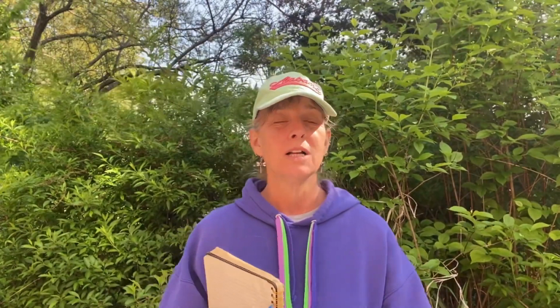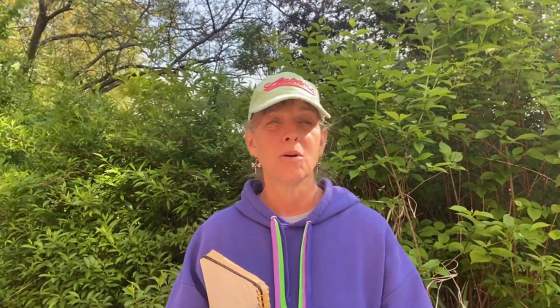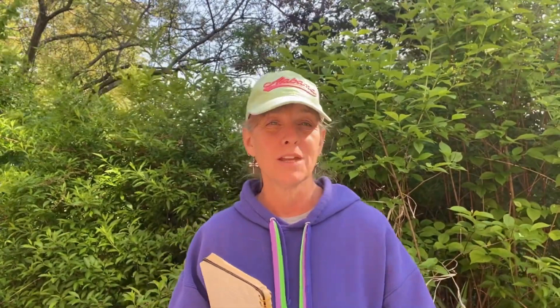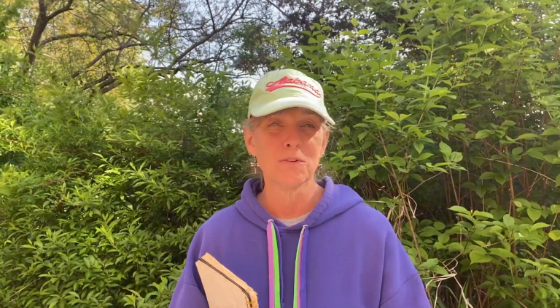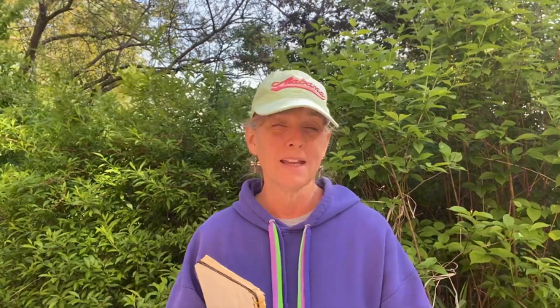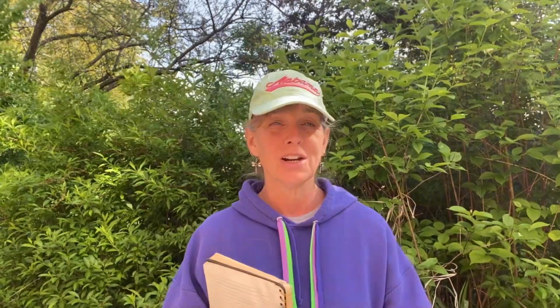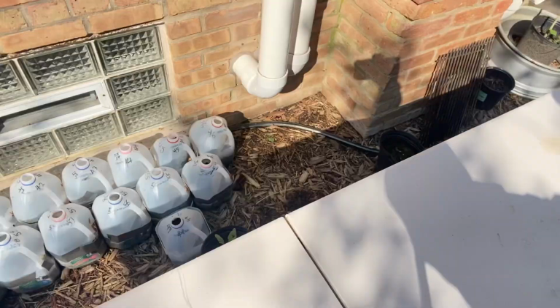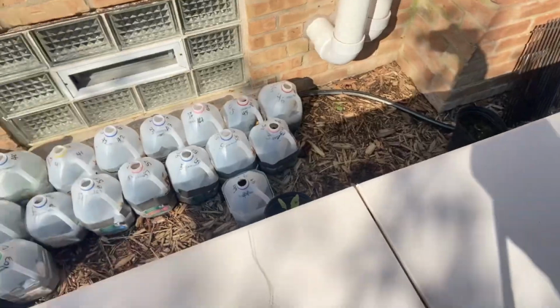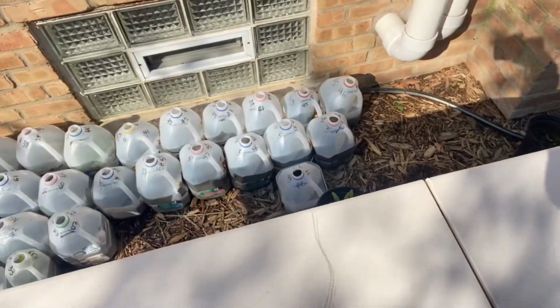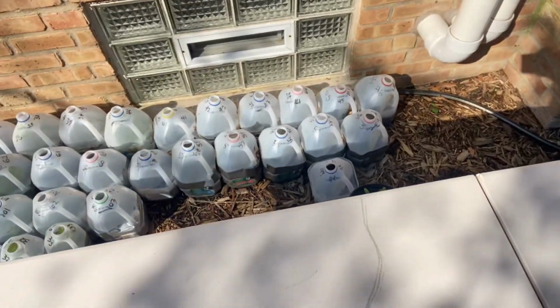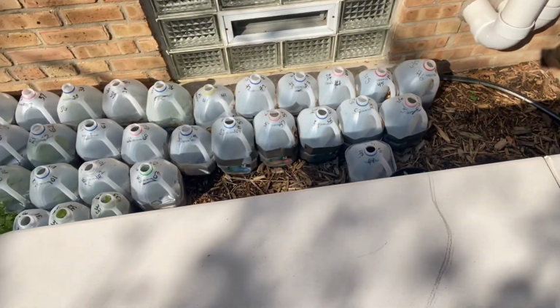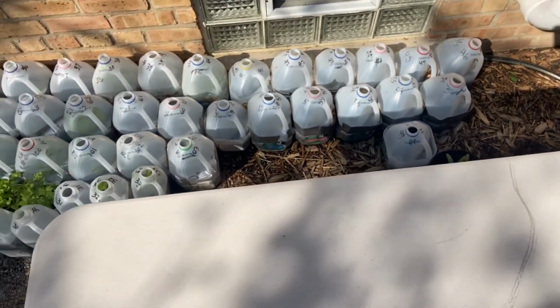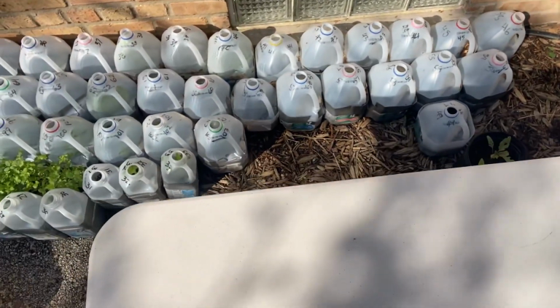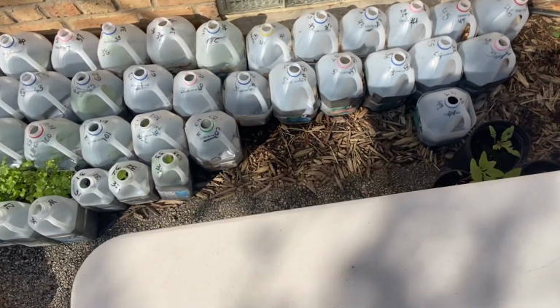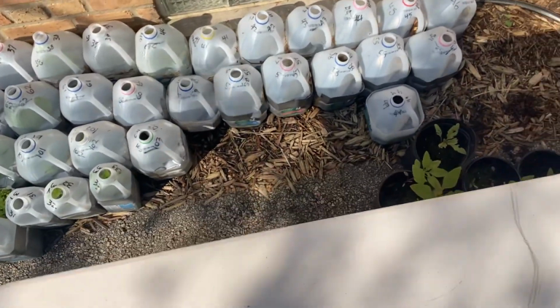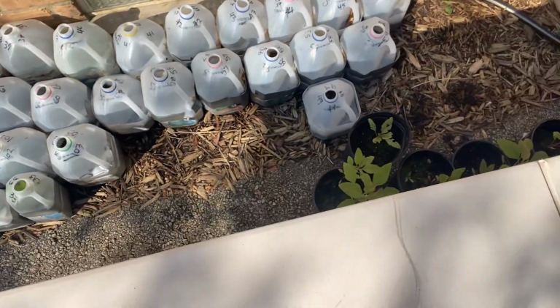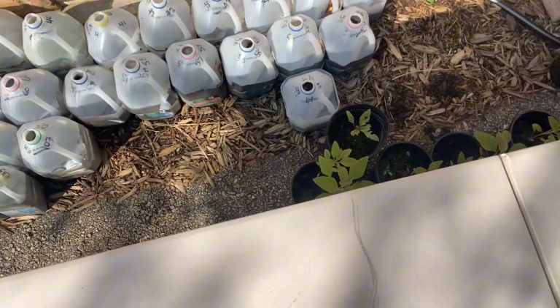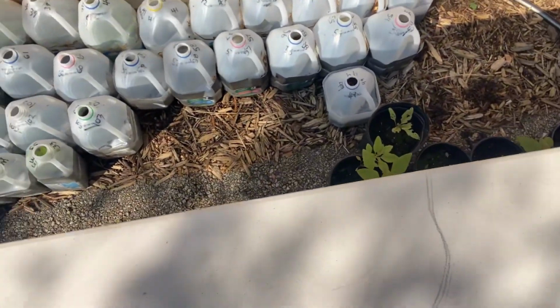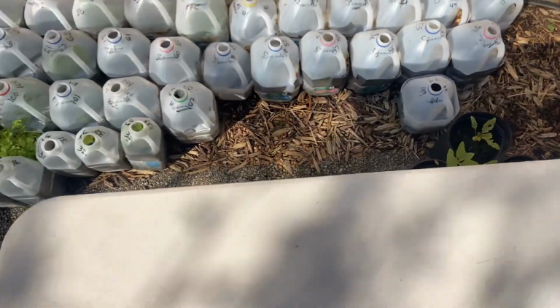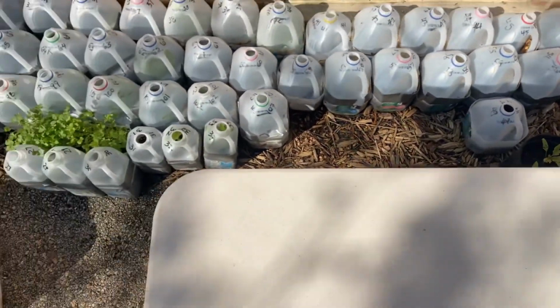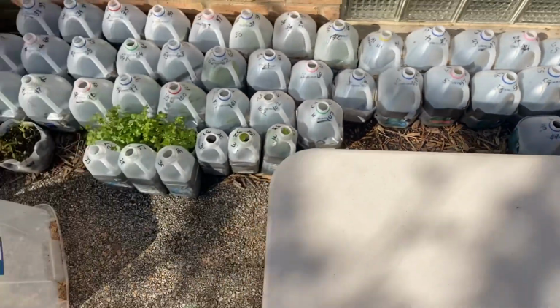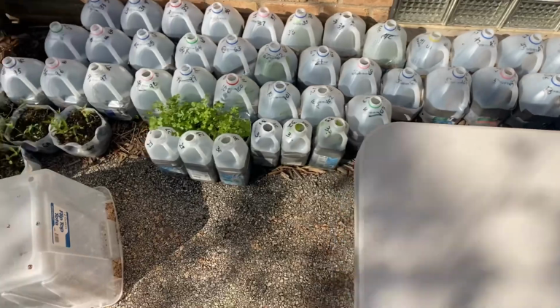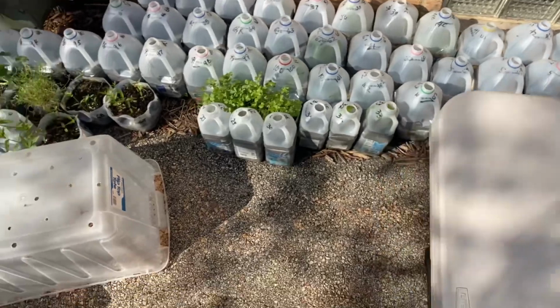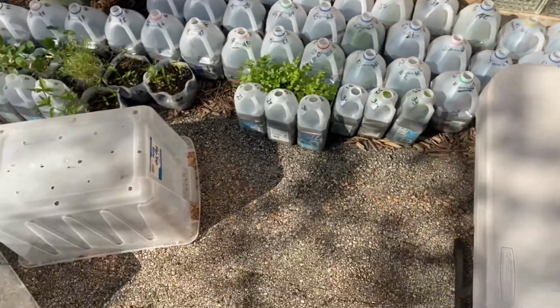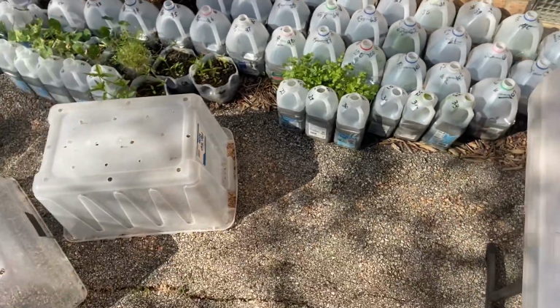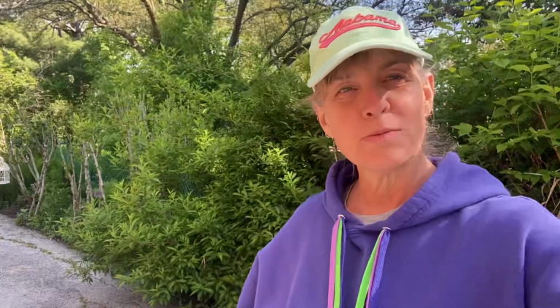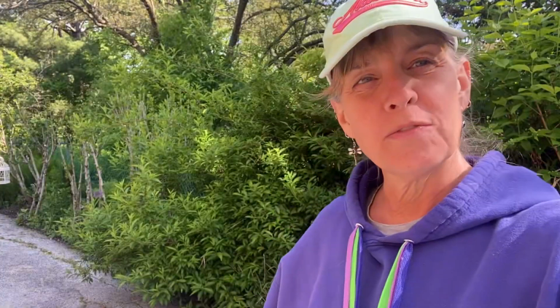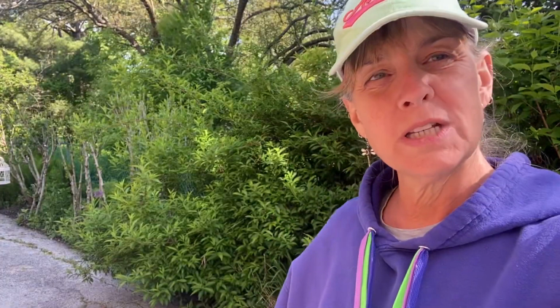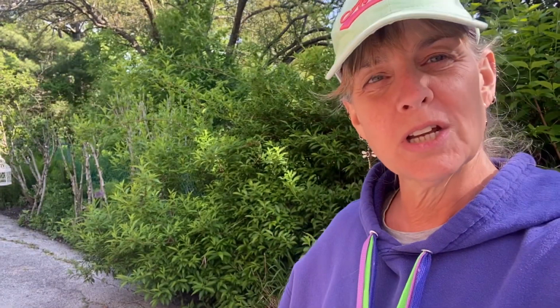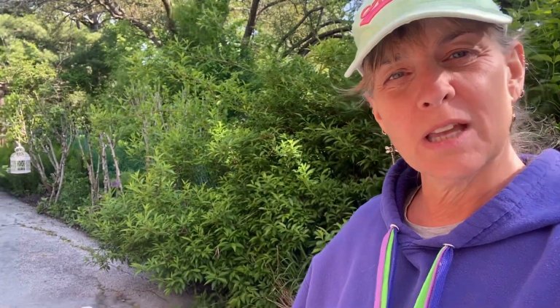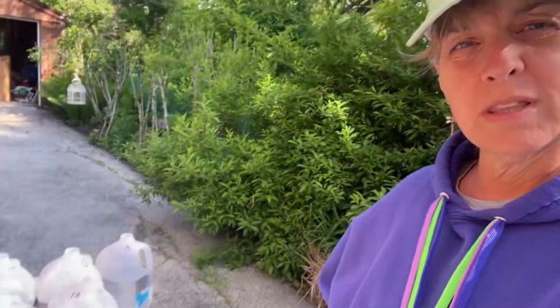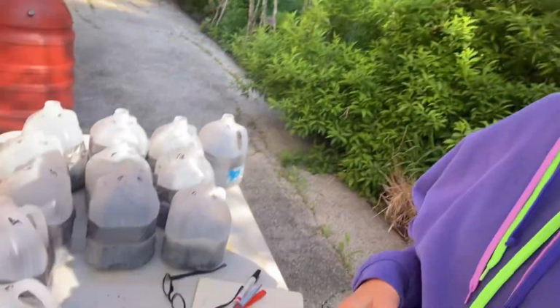Thank you for being here. Okay, these are all the ones left that I have to open. I just brought 14 jugs up to the table.